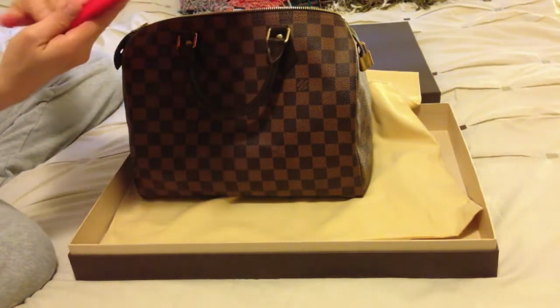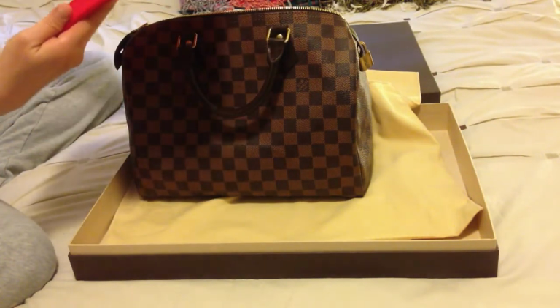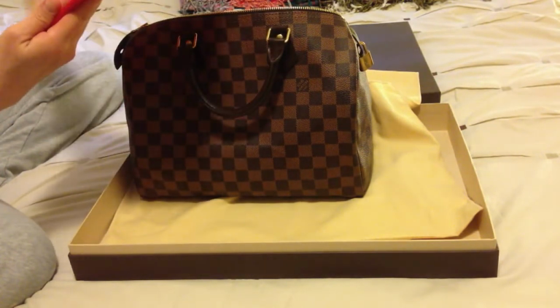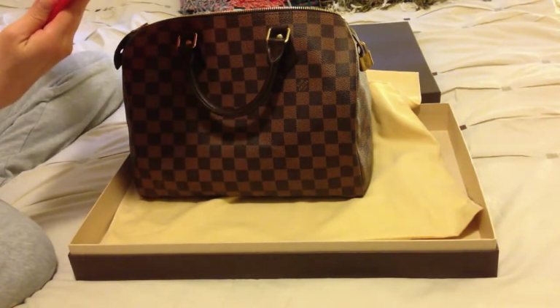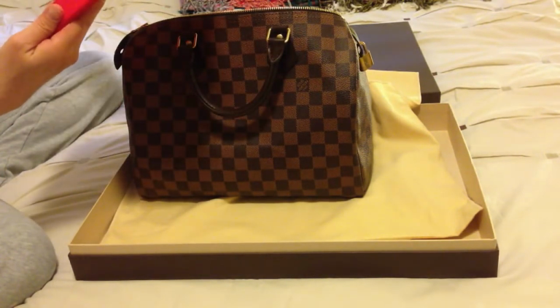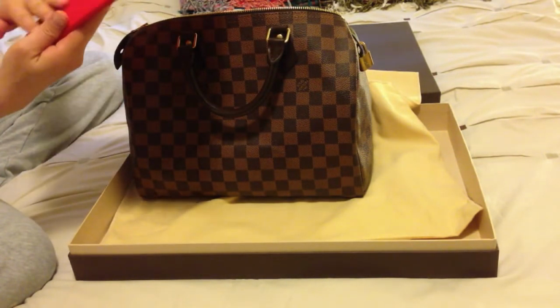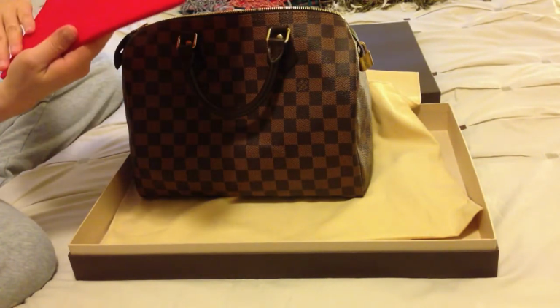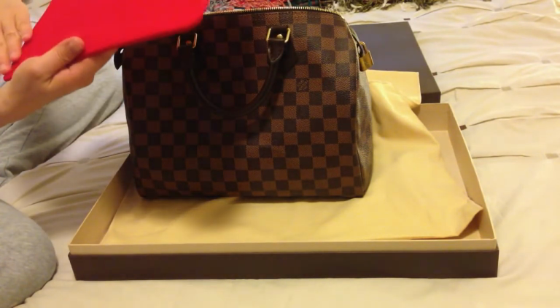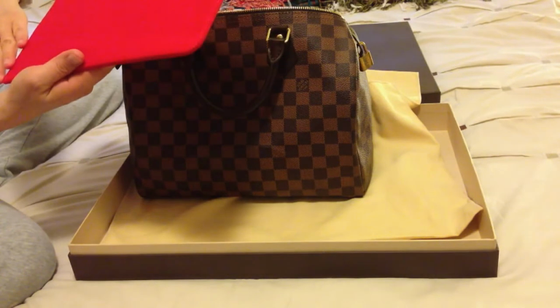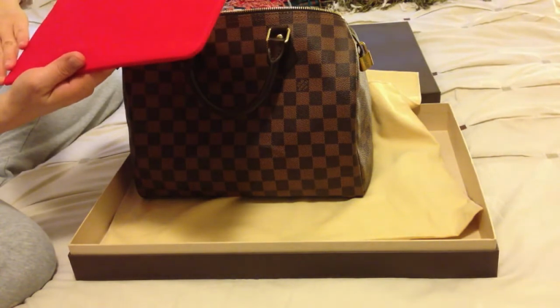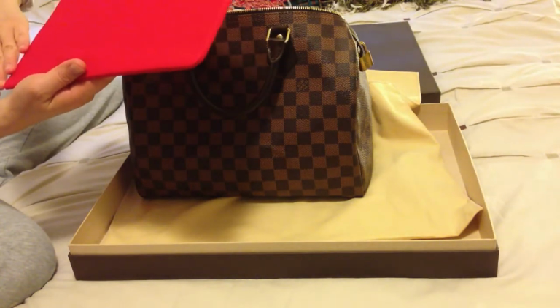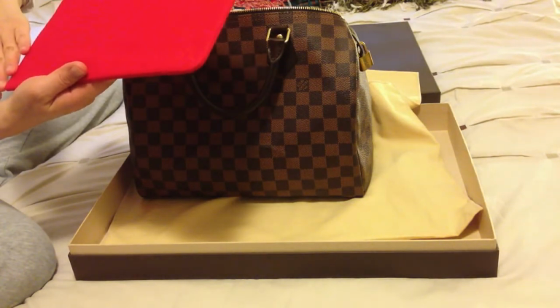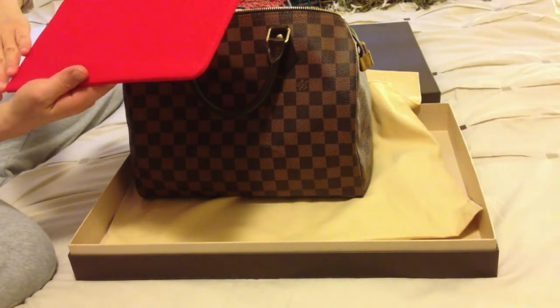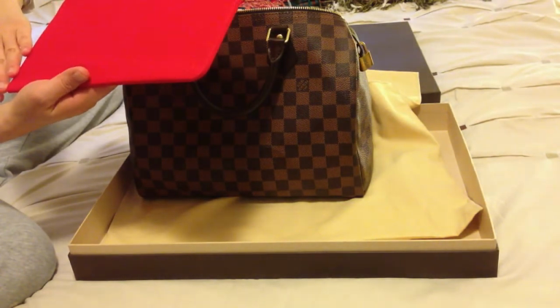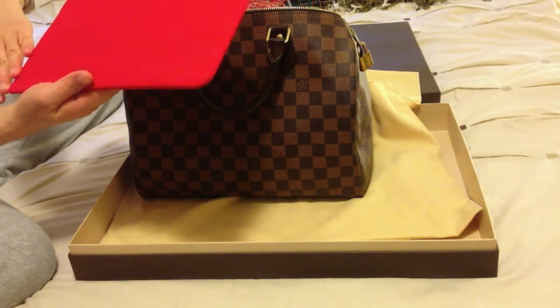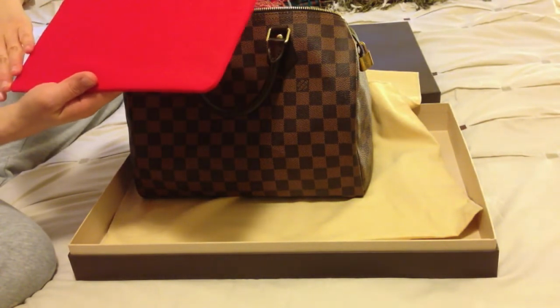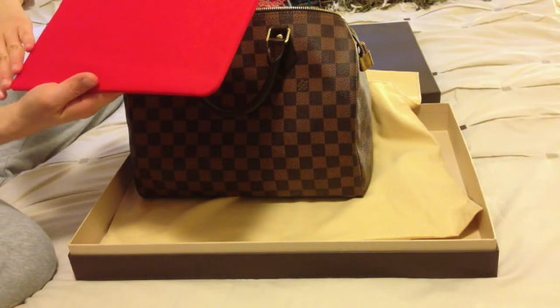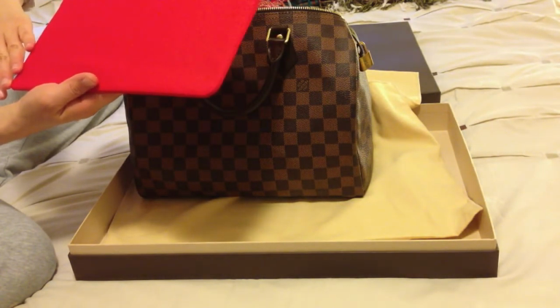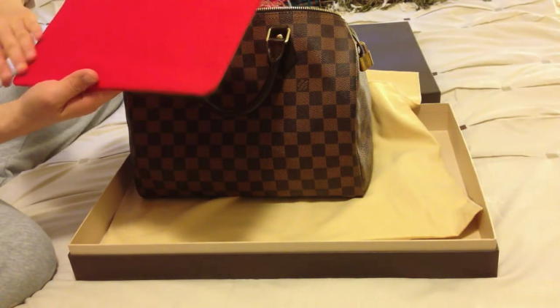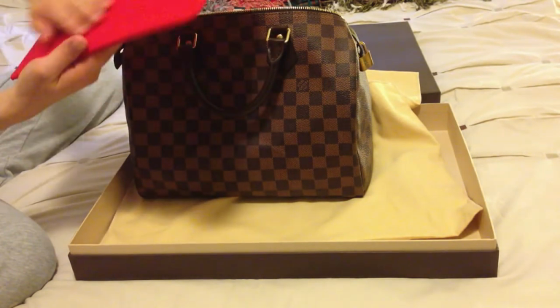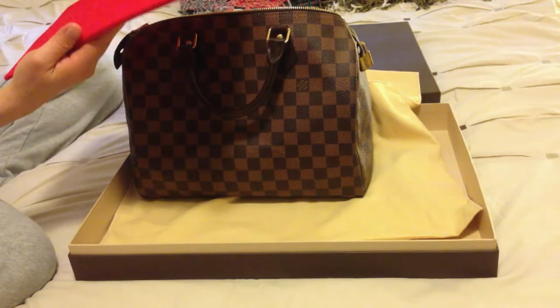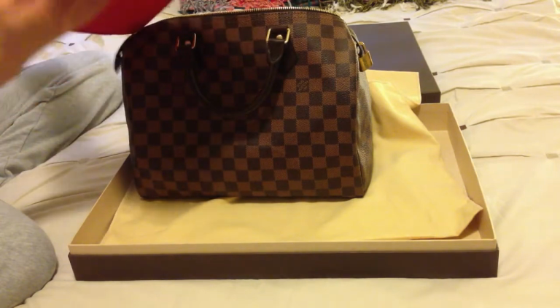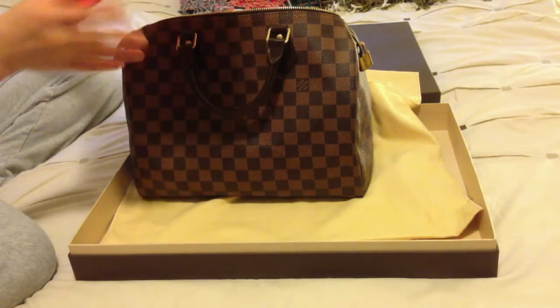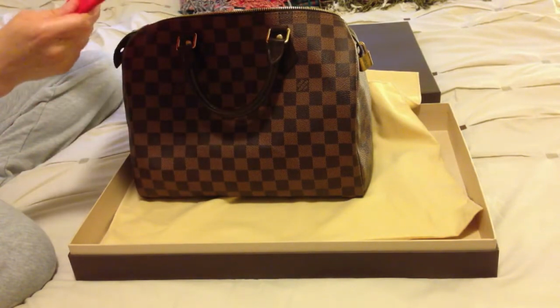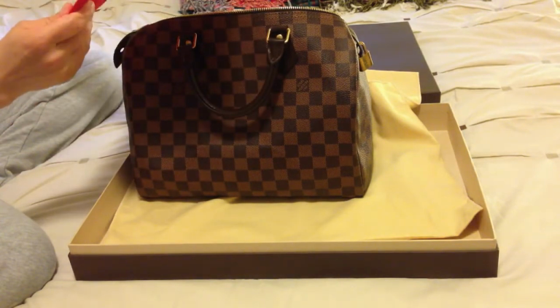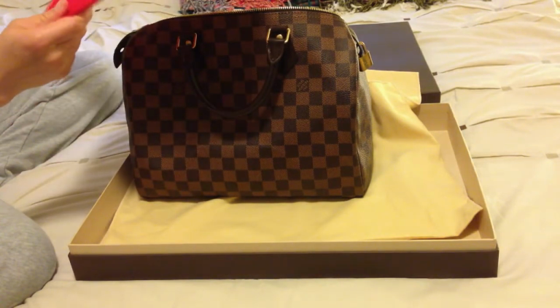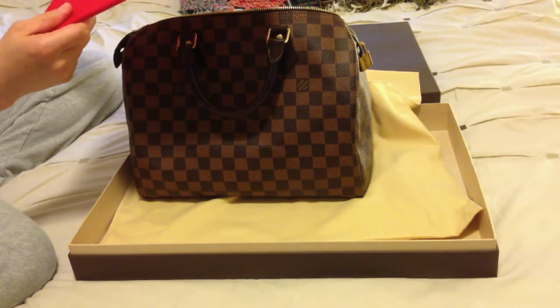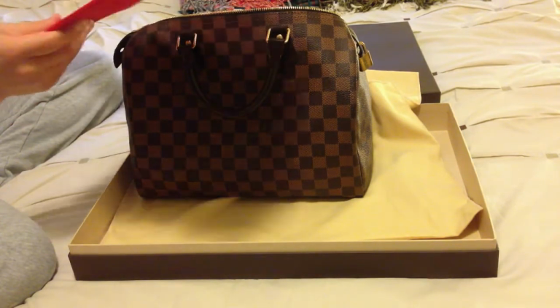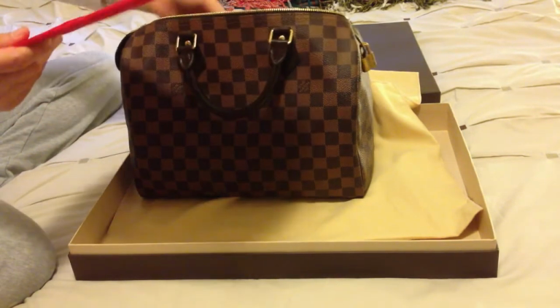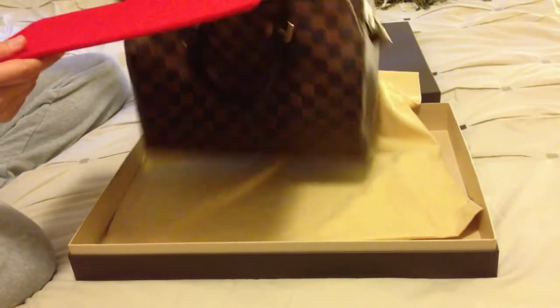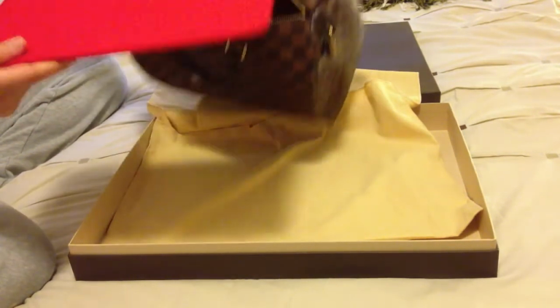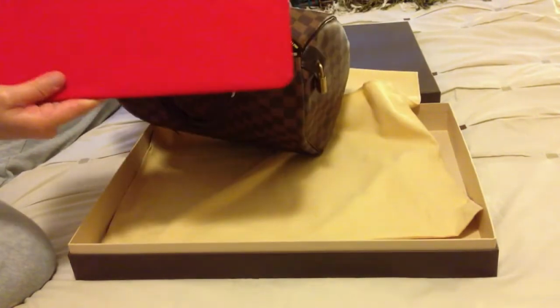So how much was the shaper? Twenty dollars, twenty dollars plus postage. And they look quite nice — that matches the red interior.